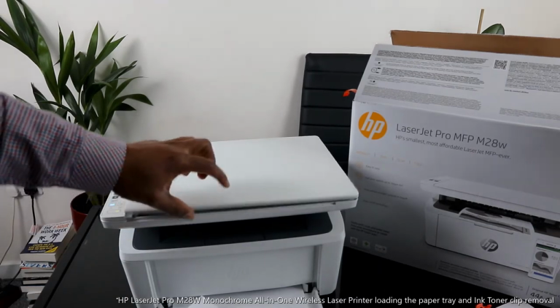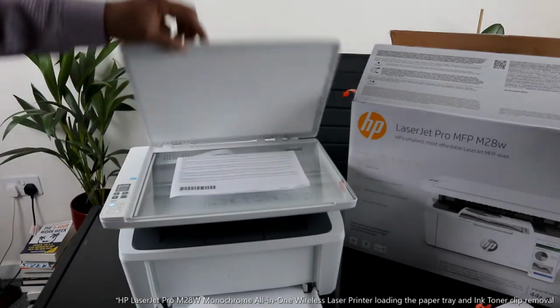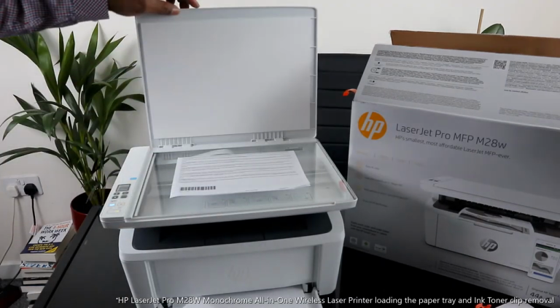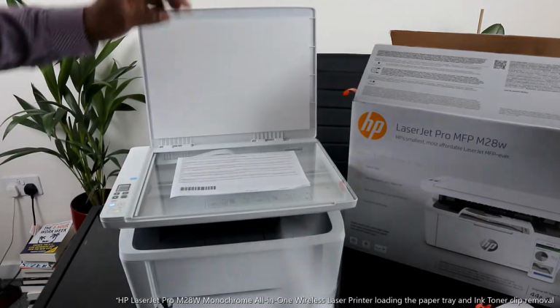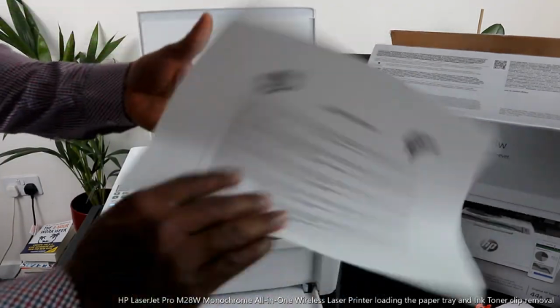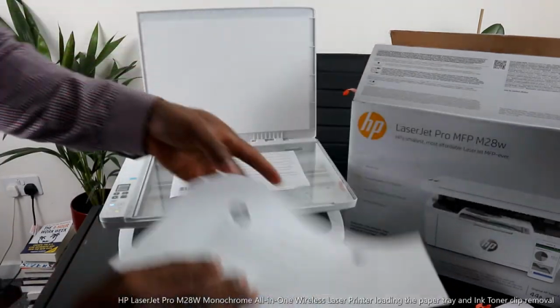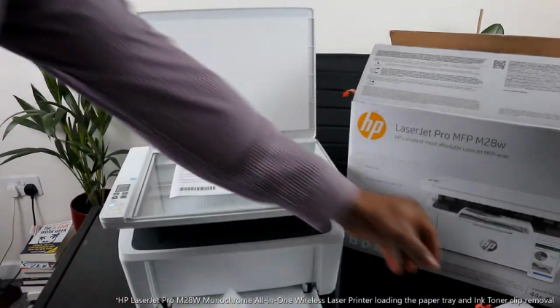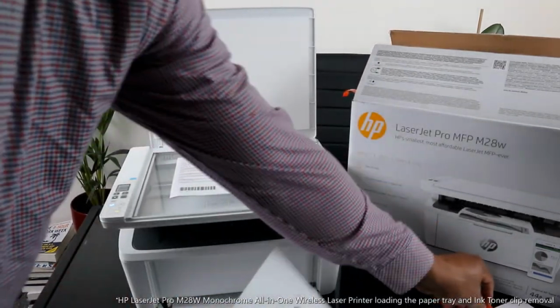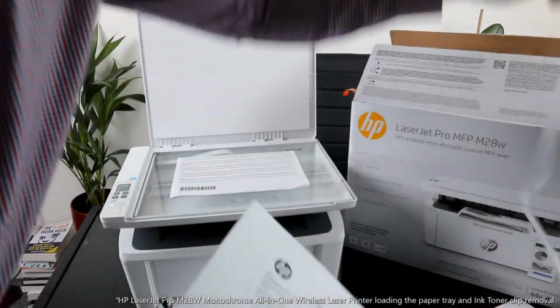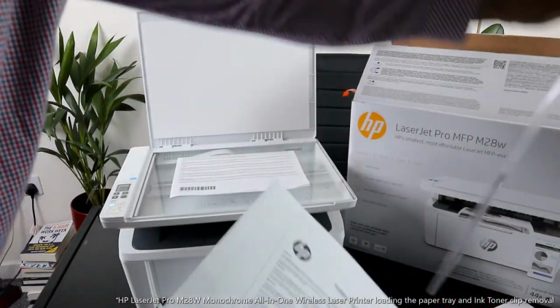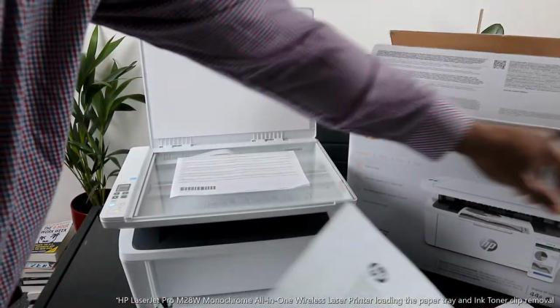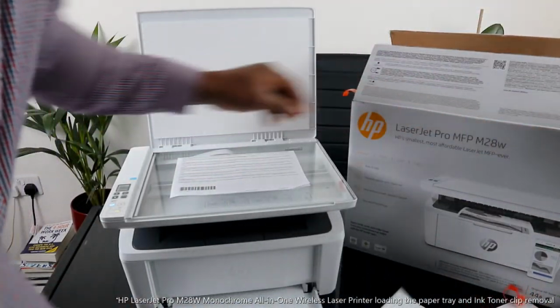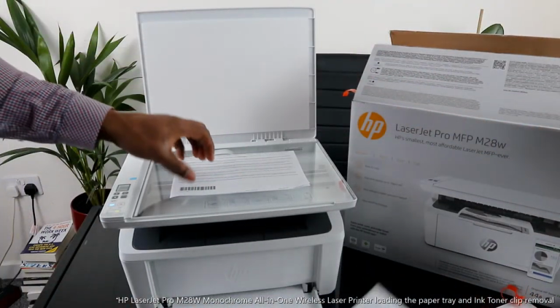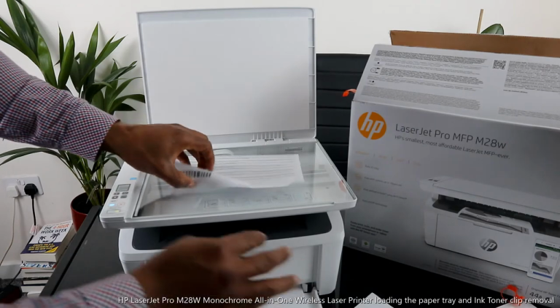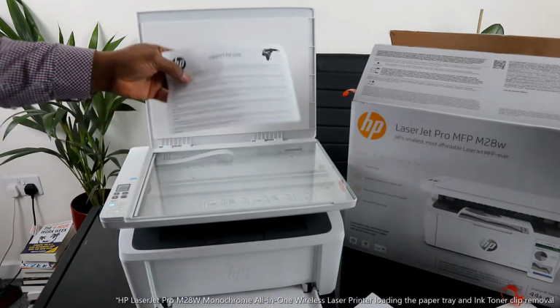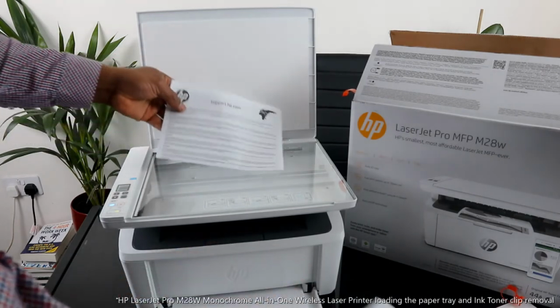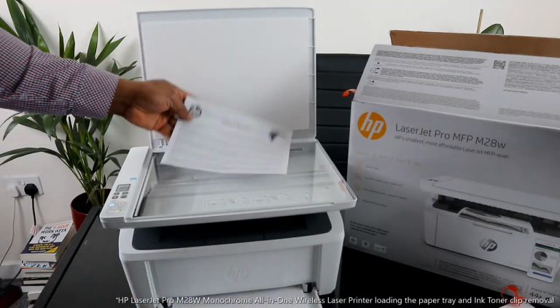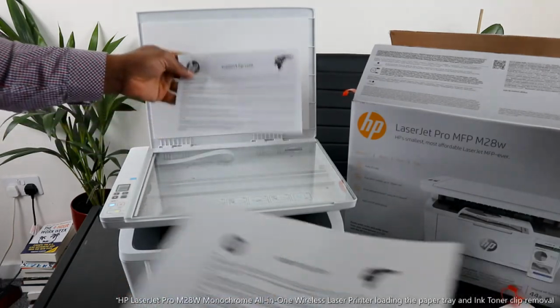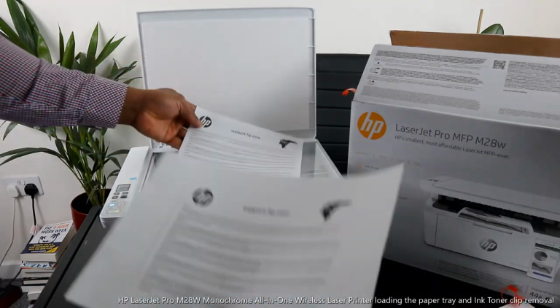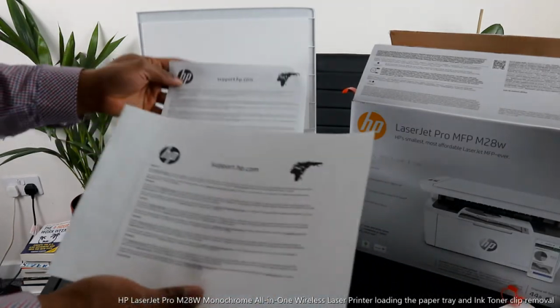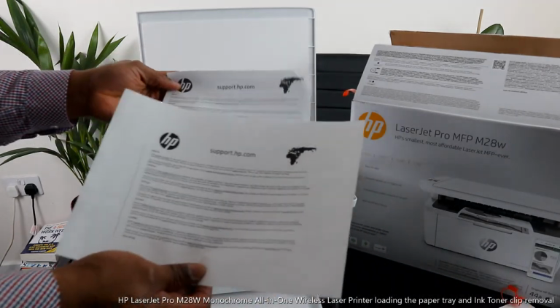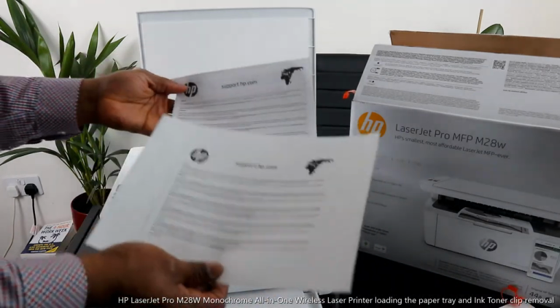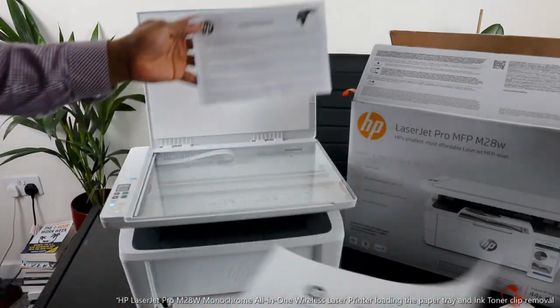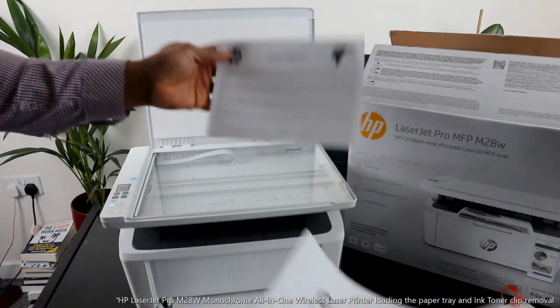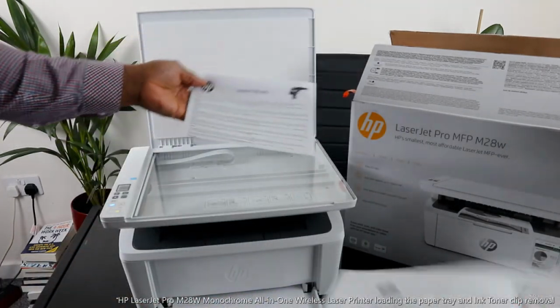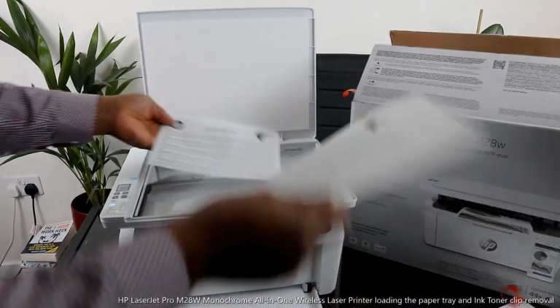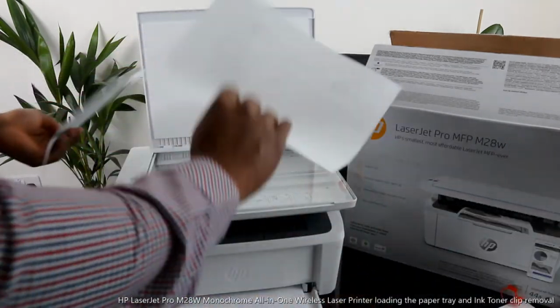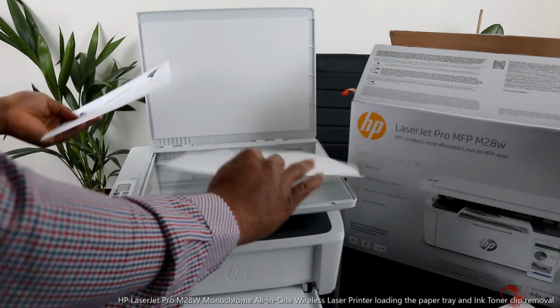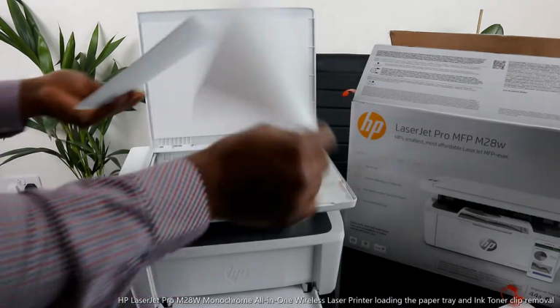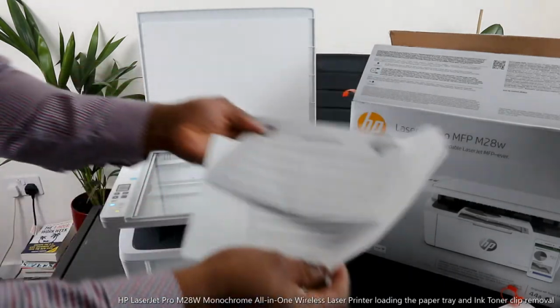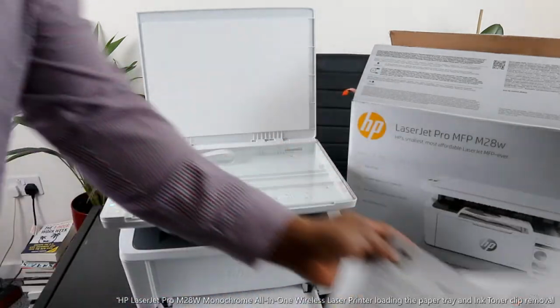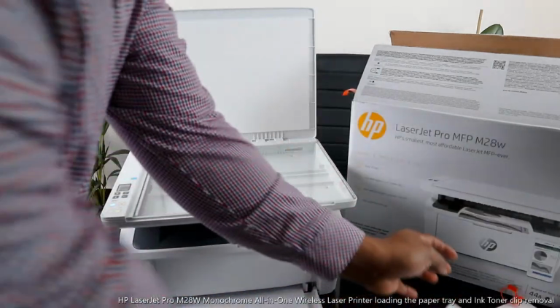Here we go. We need to take this off and make sure we allow the toner to work properly. This is beautiful stuff.